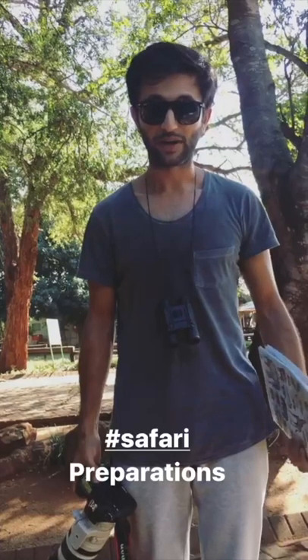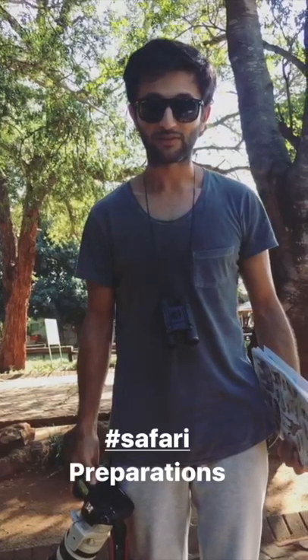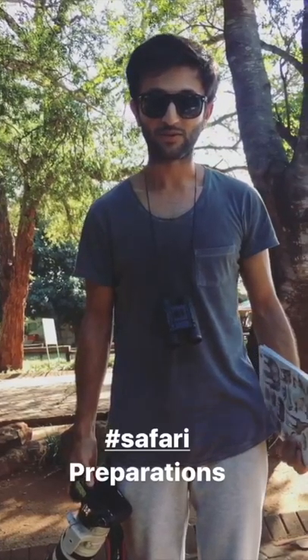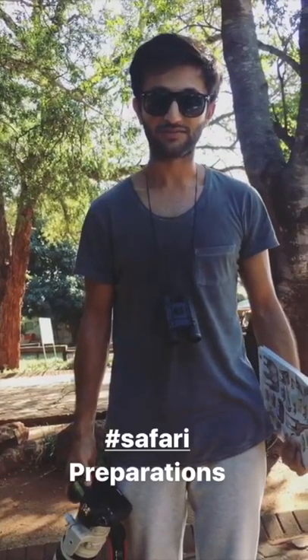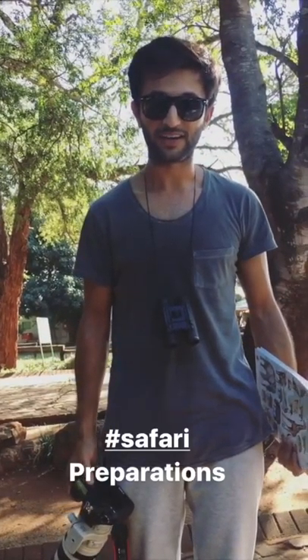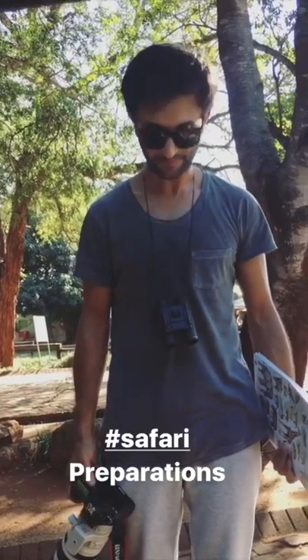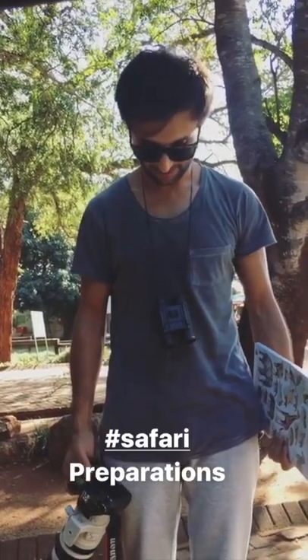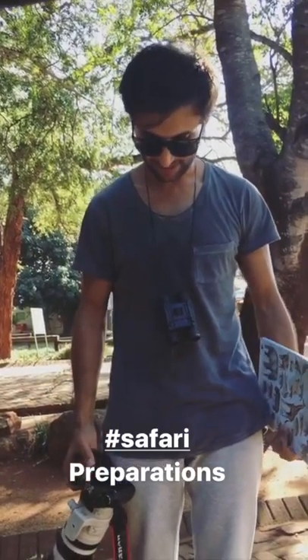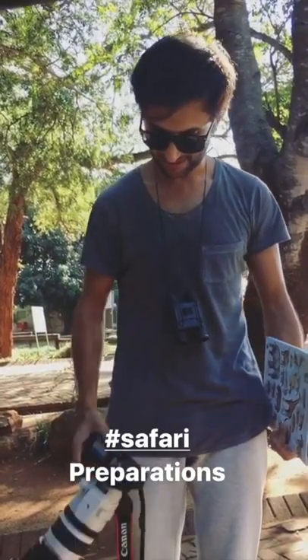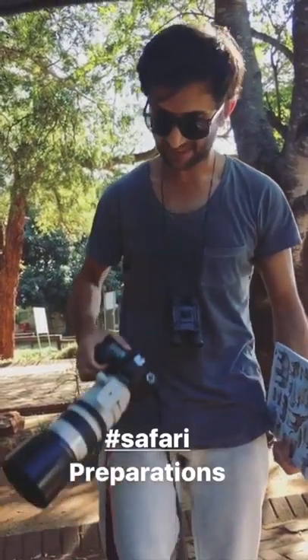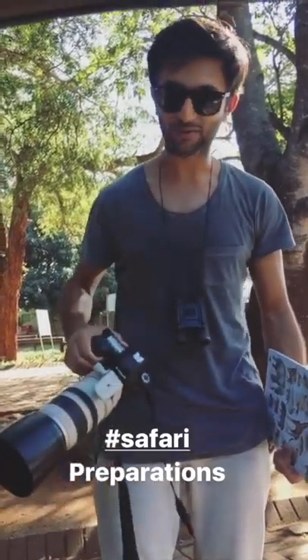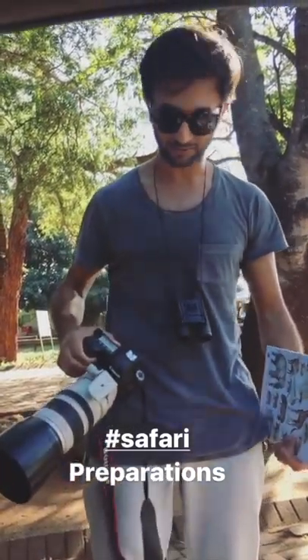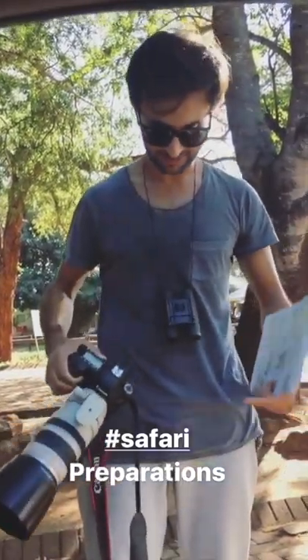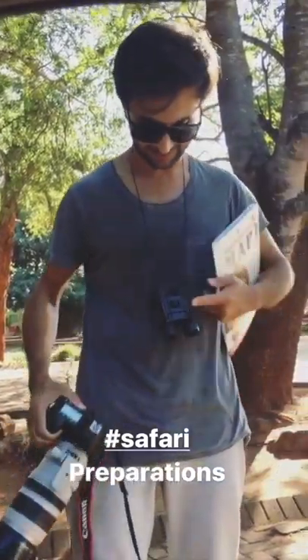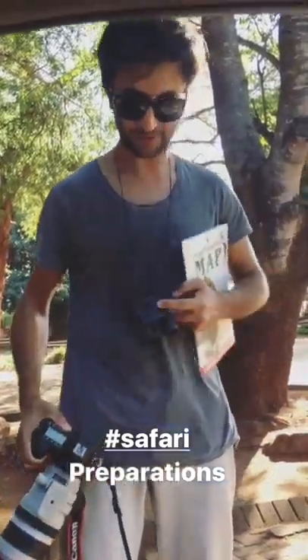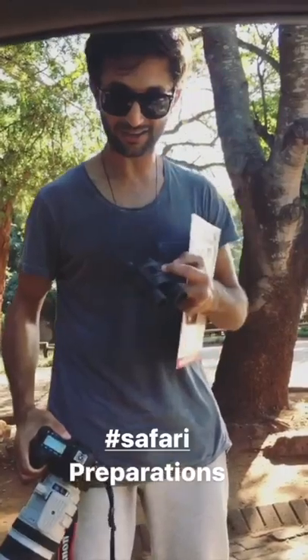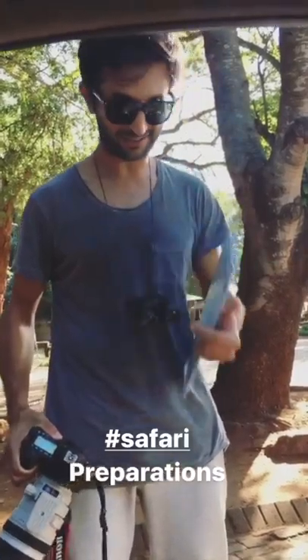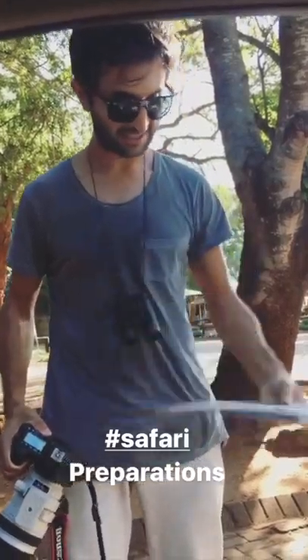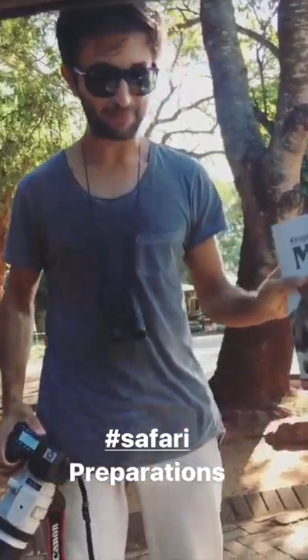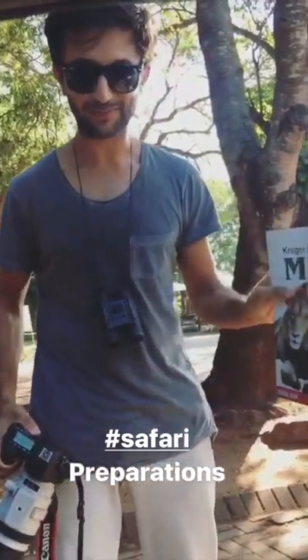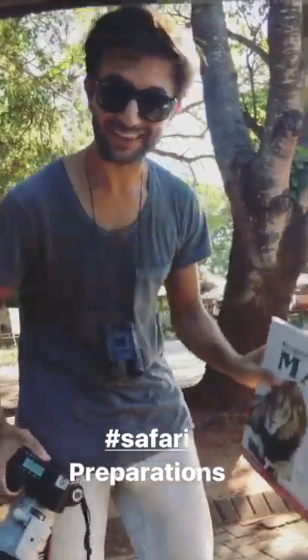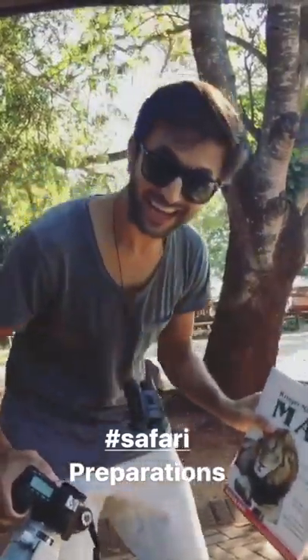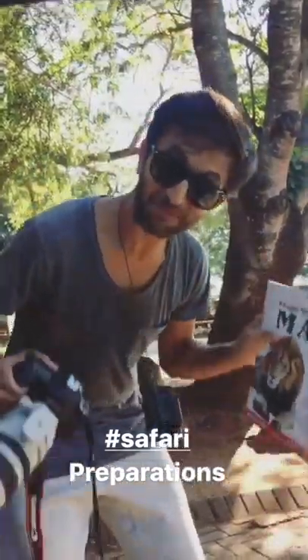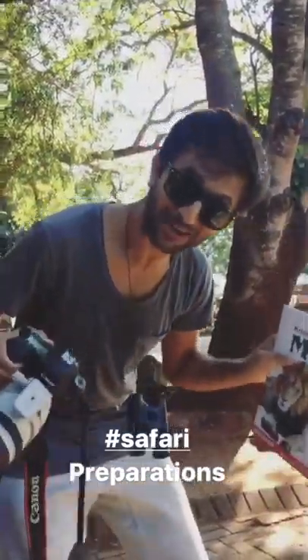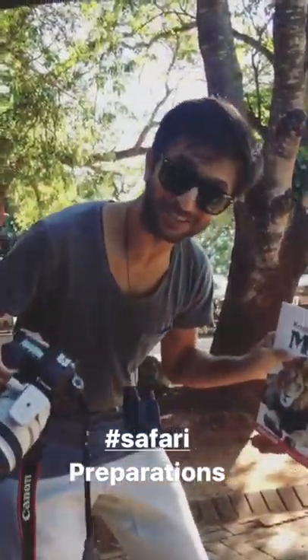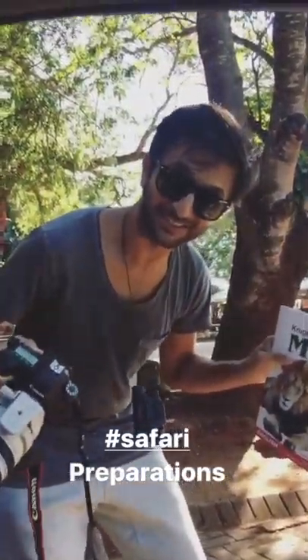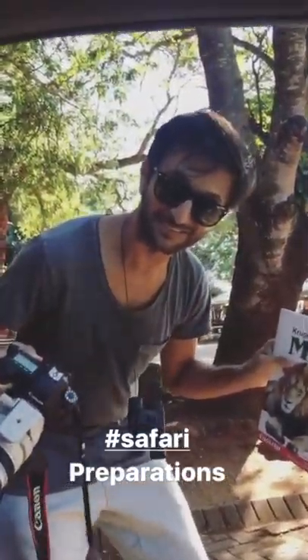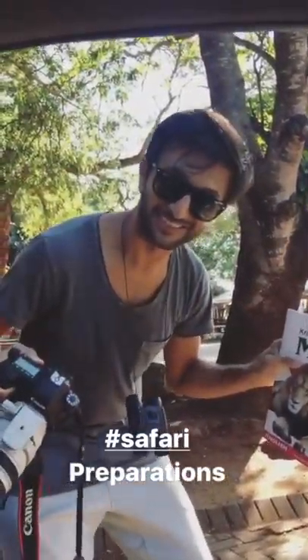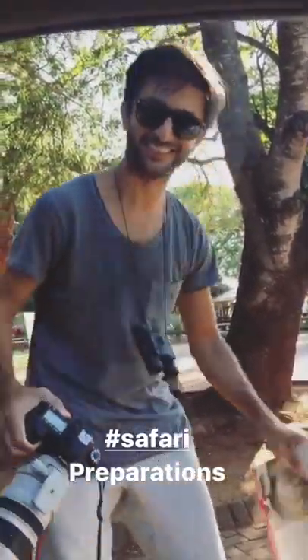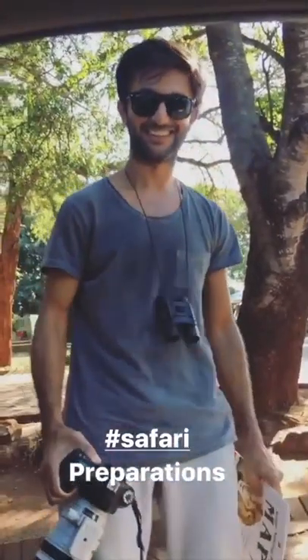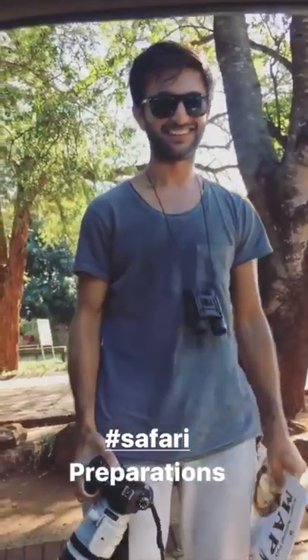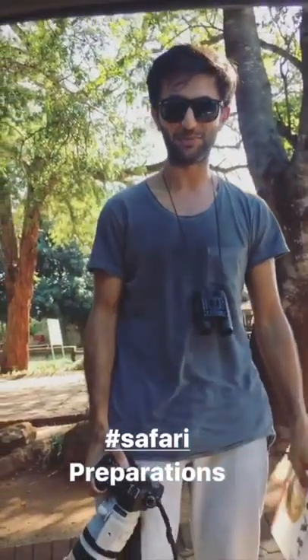We're ready for our Kruger Safari — checklist: camera with zoom lens, binoculars, a map. I'm all ready for this stuff. "You're such a tourist." Nope.